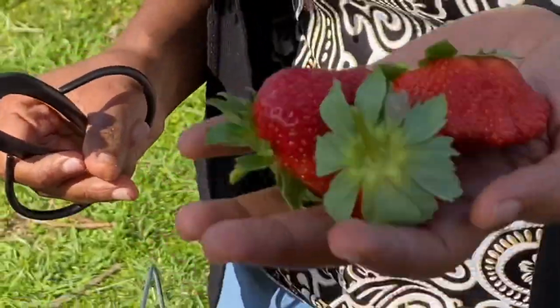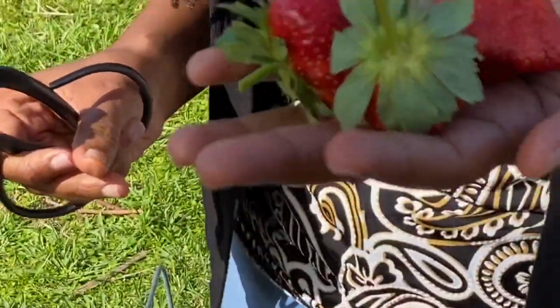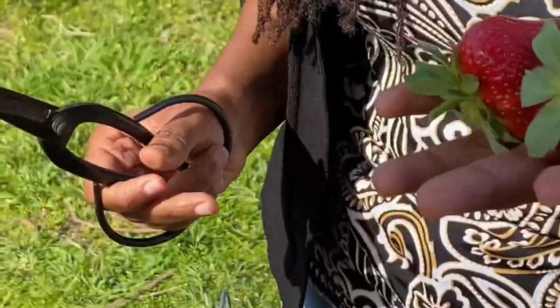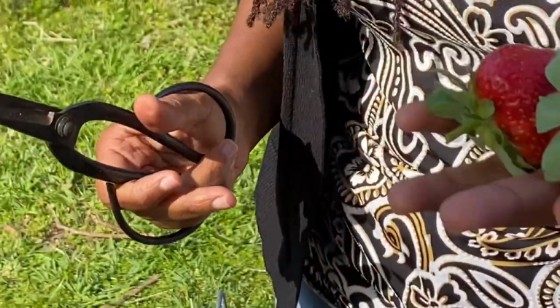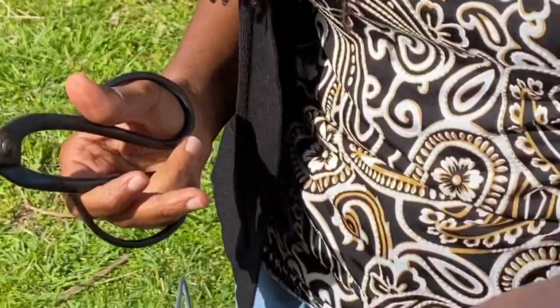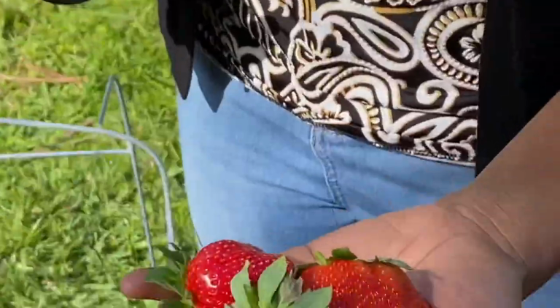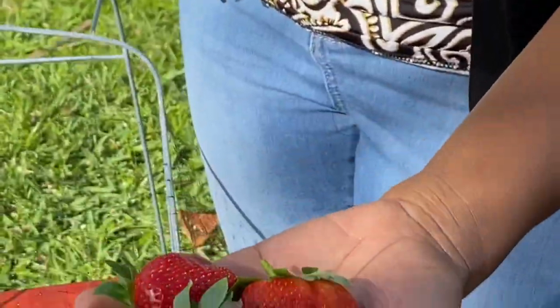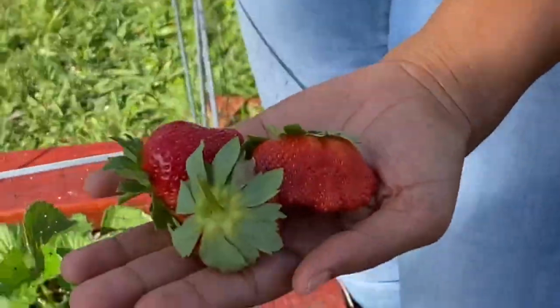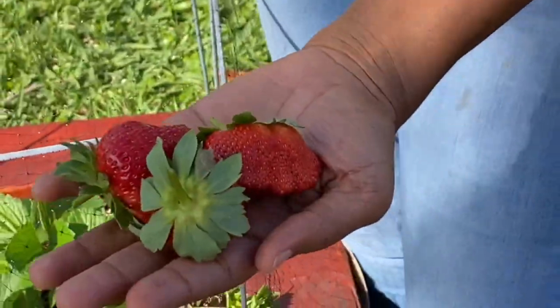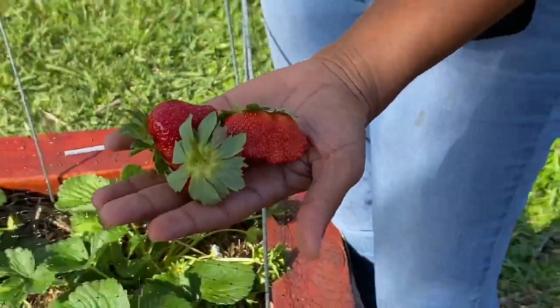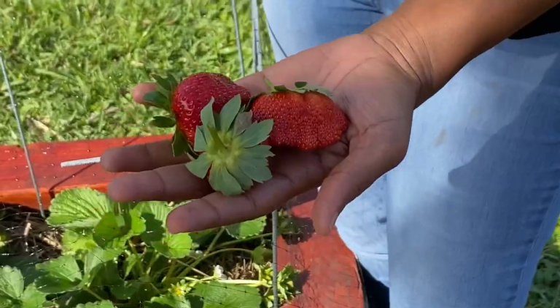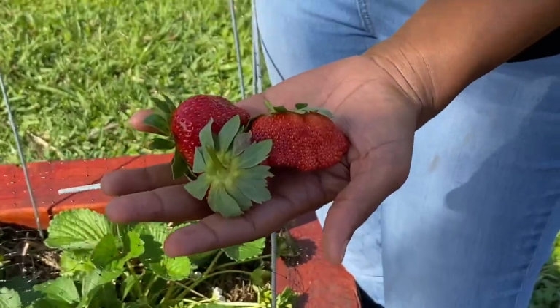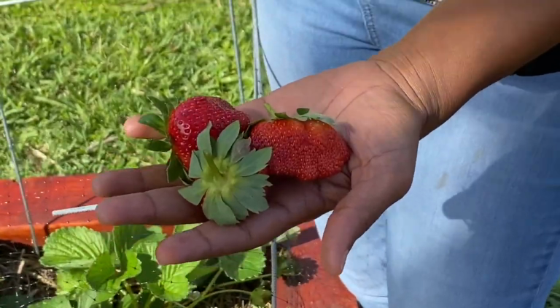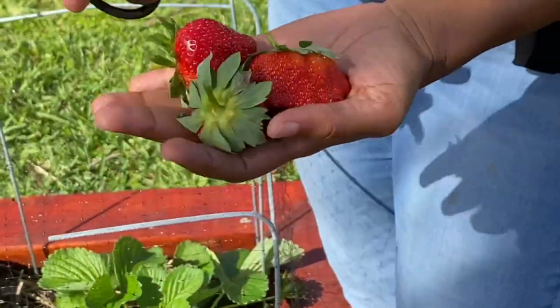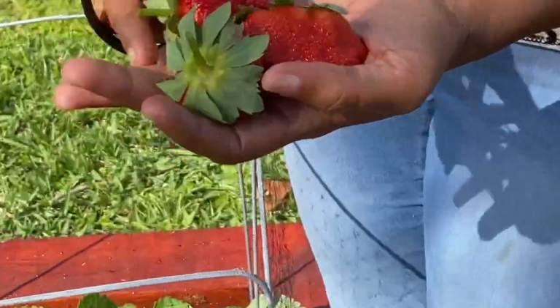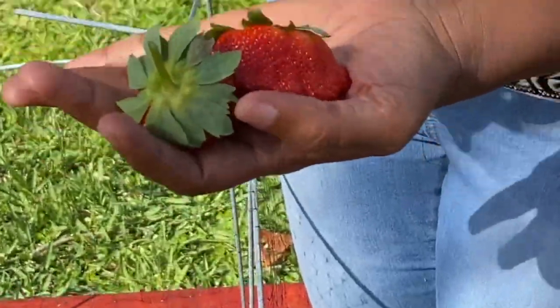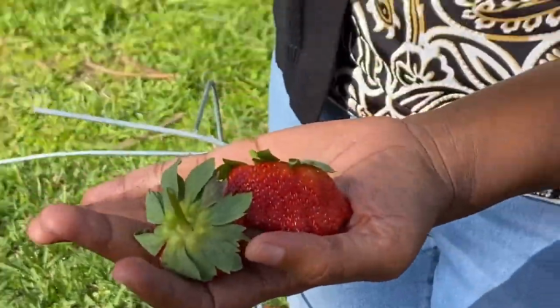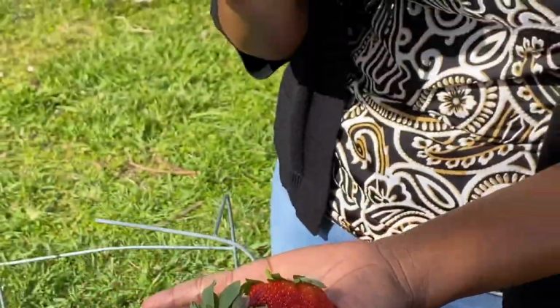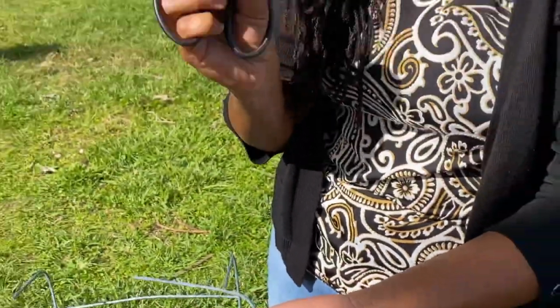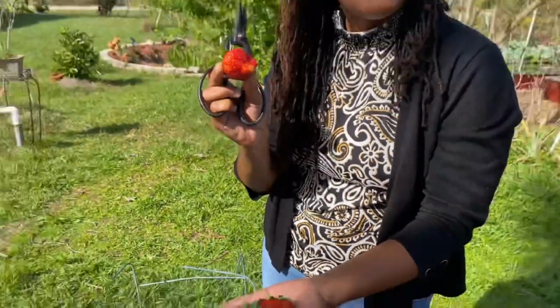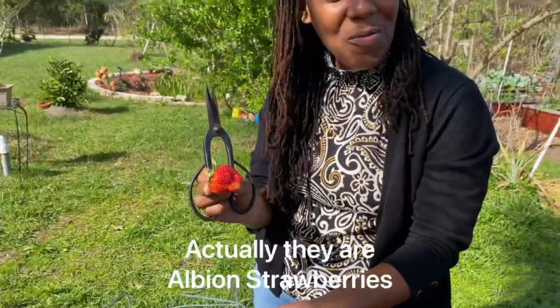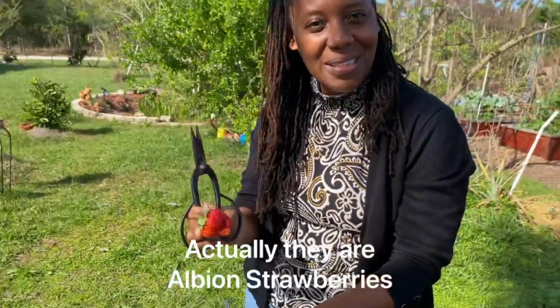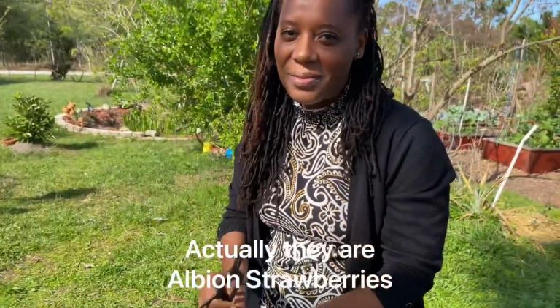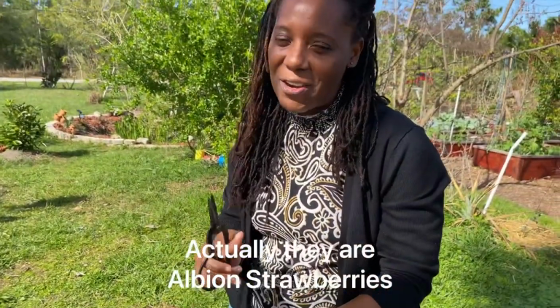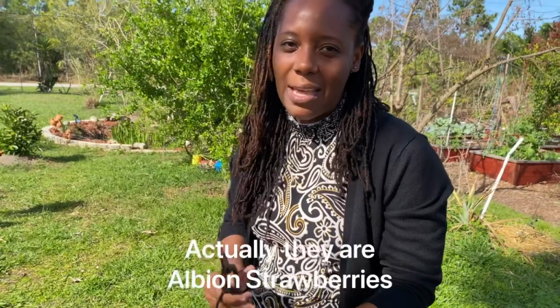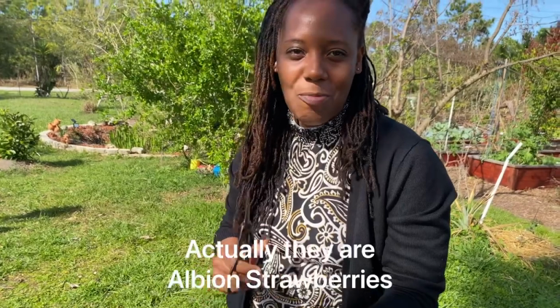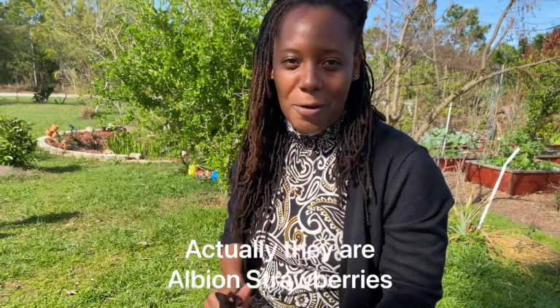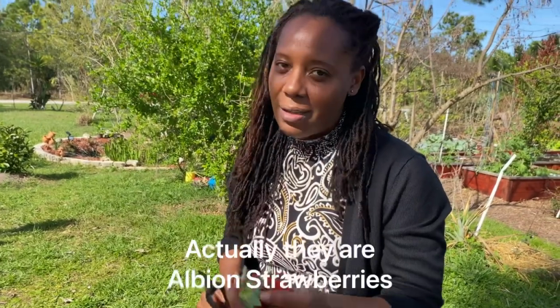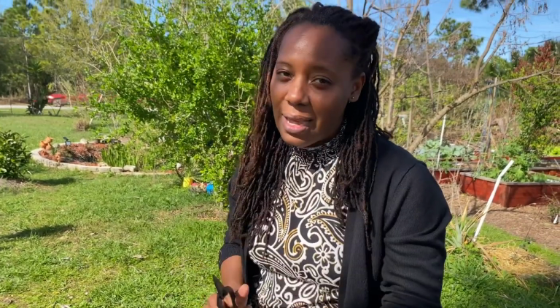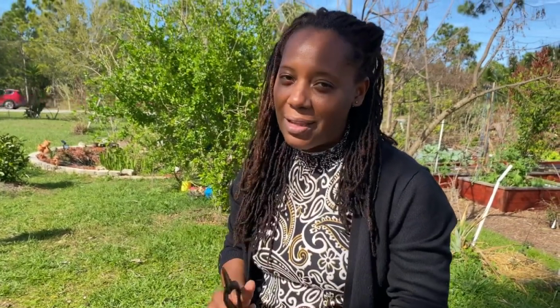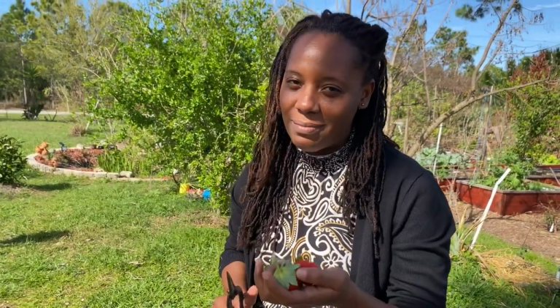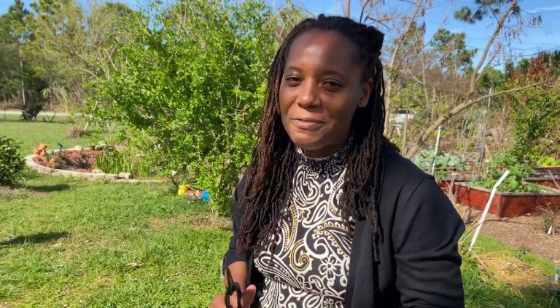Again, this is the Island Gardeners and we're going to go enjoy our delicious Alpine strawberries. Have a great day and remember, eat healthy, eat fresh.